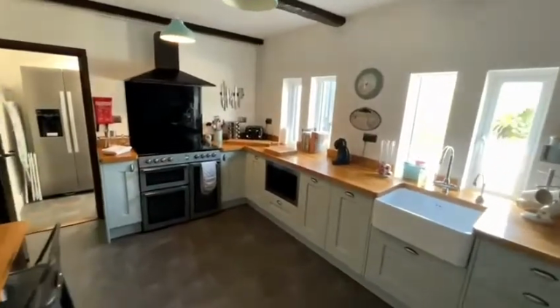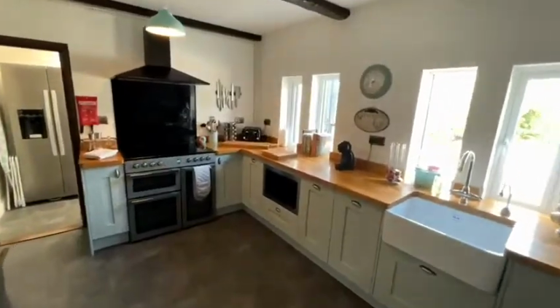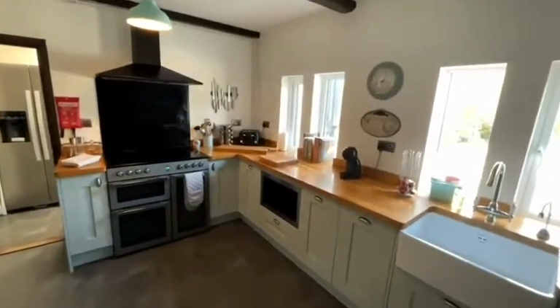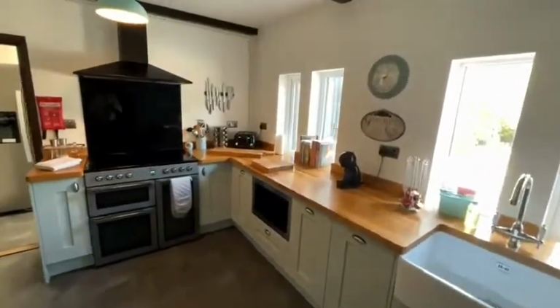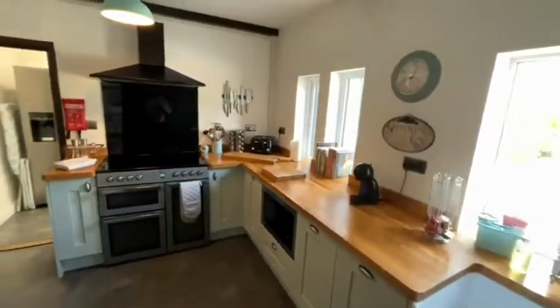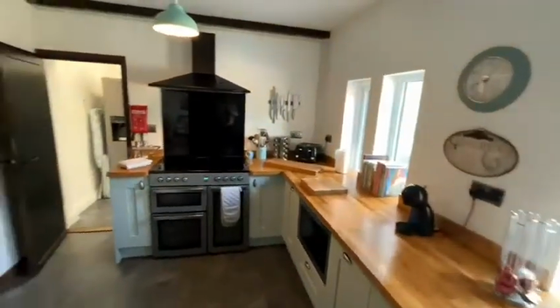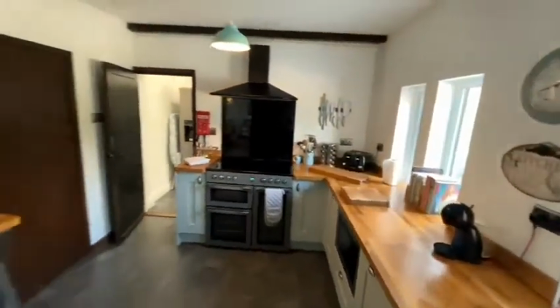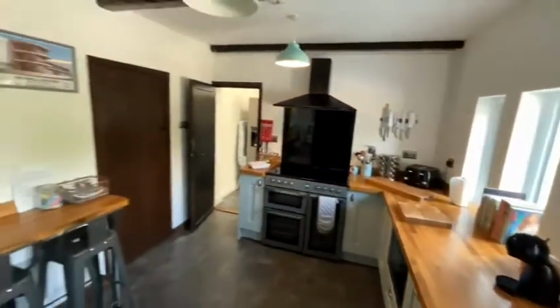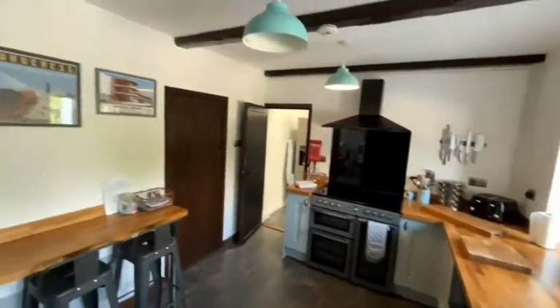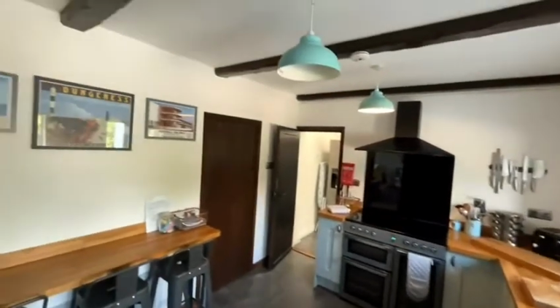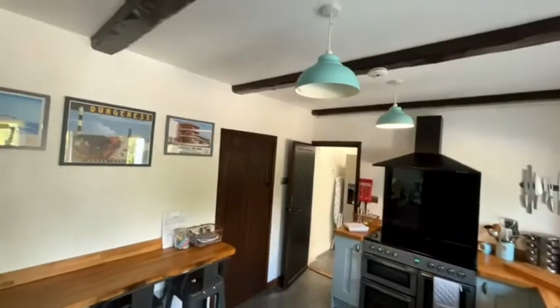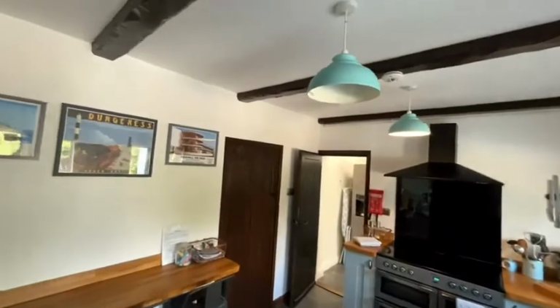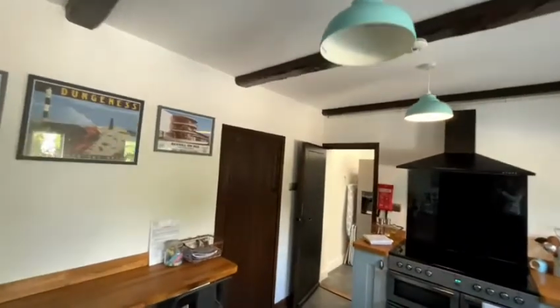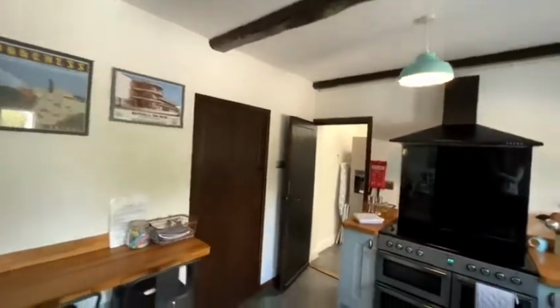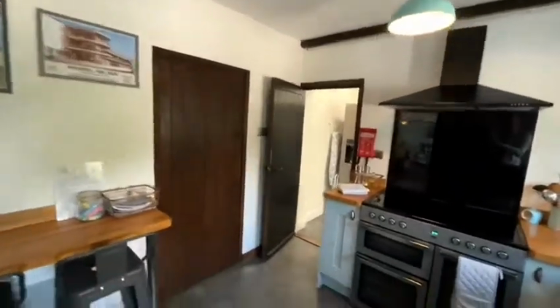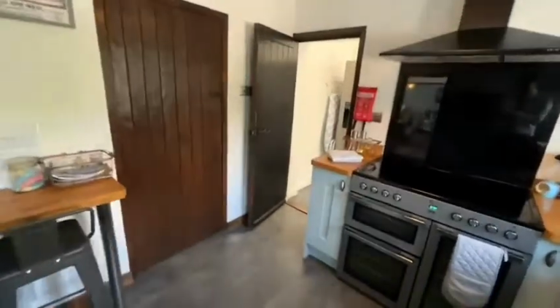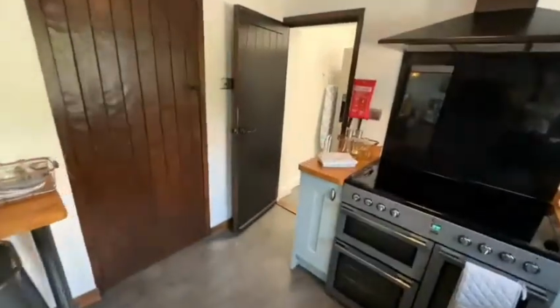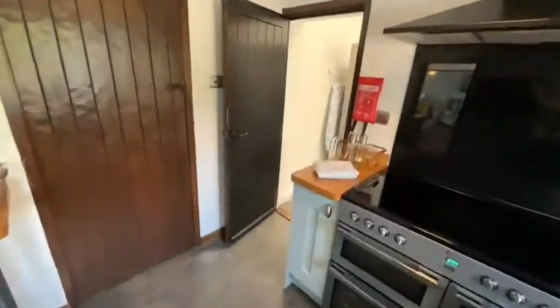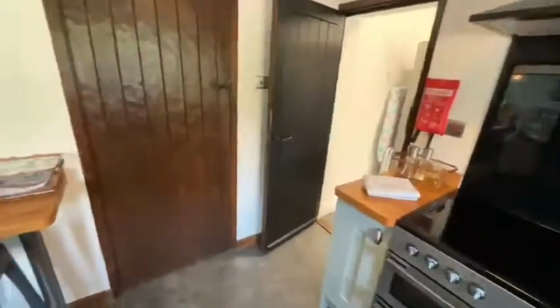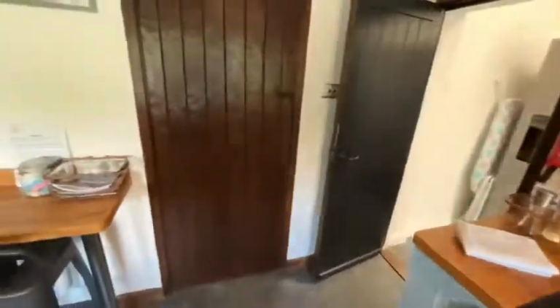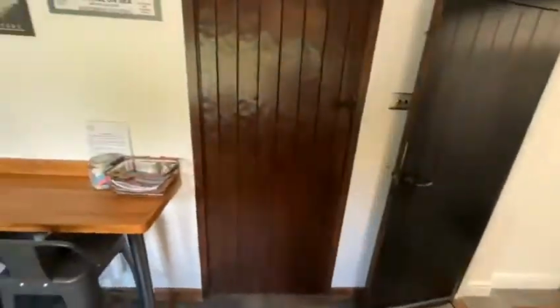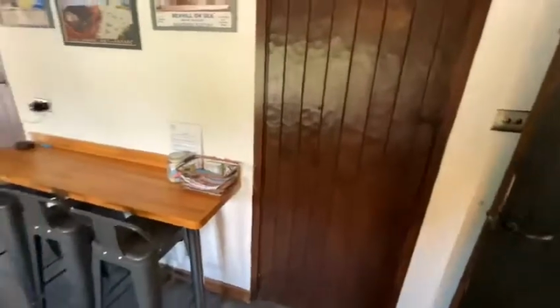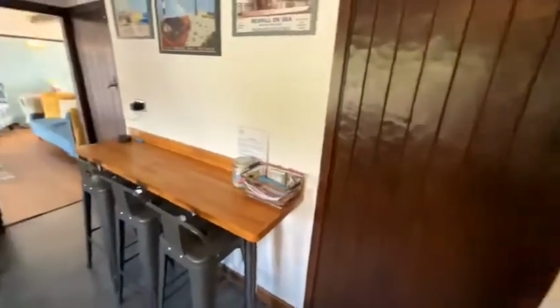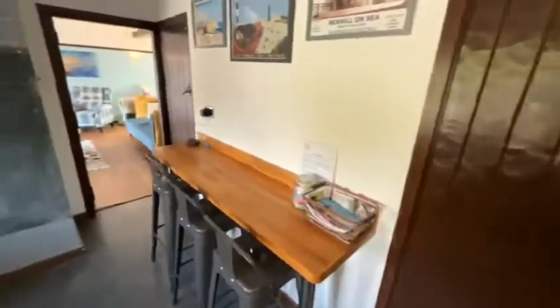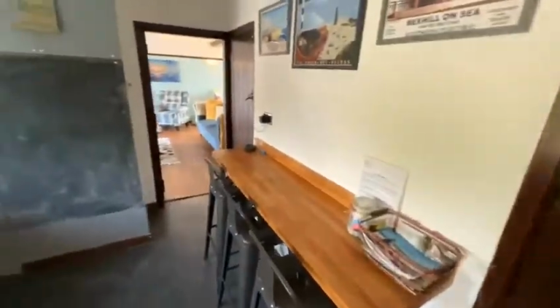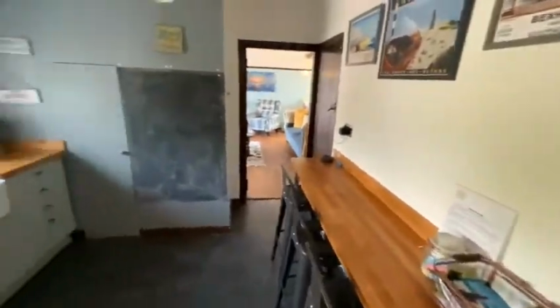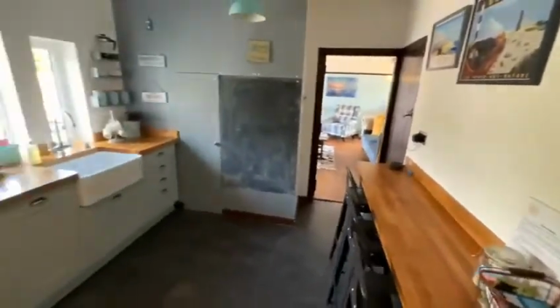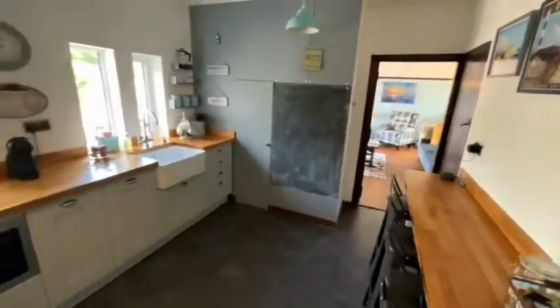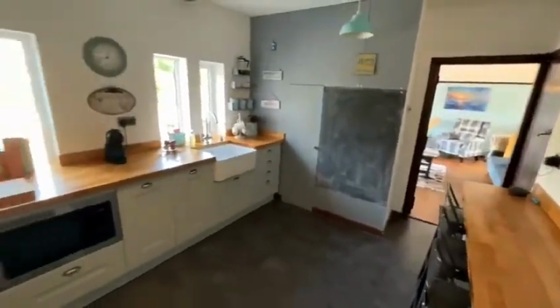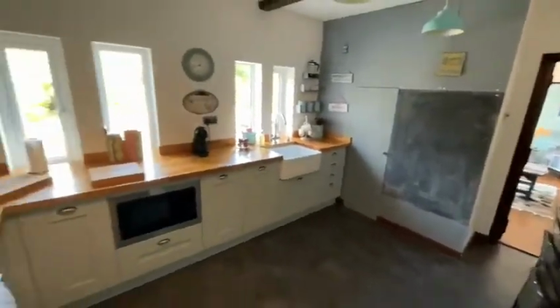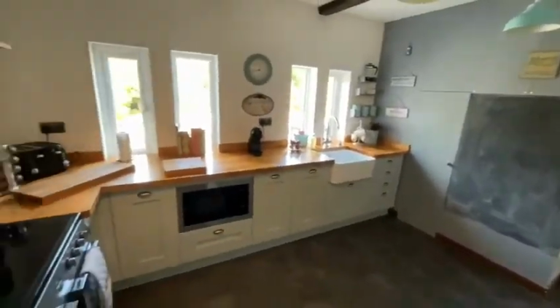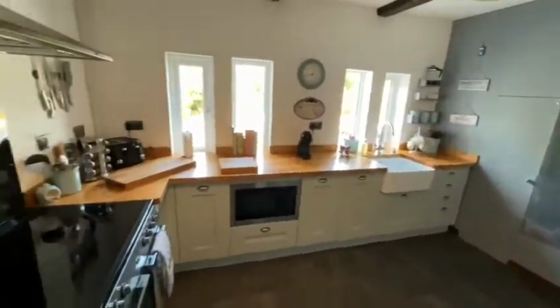Tastefully designed kitchen, but like I say, with plenty of original features like these wooden beams across the ceiling and obviously all the original doors. A personal favourite of mine is the chalkboard in the kitchen as well.